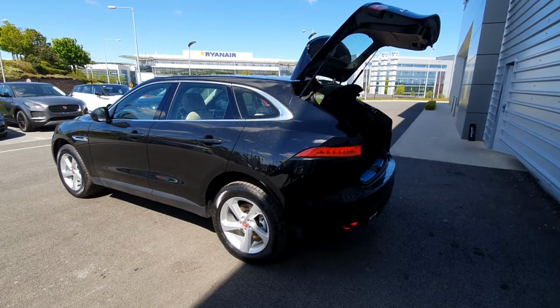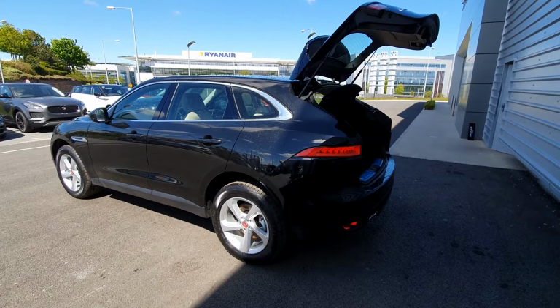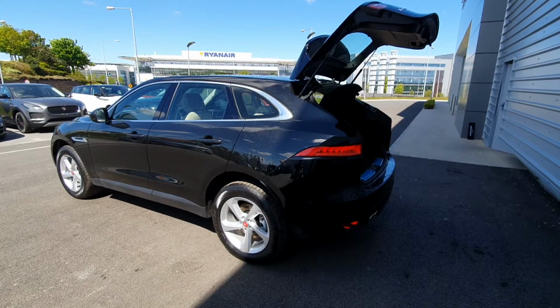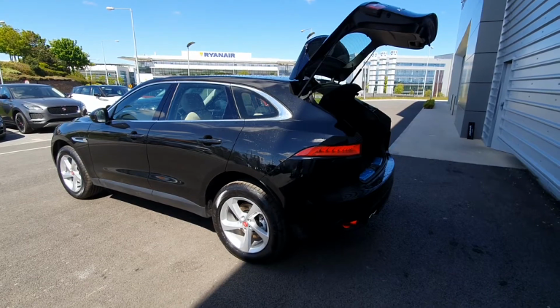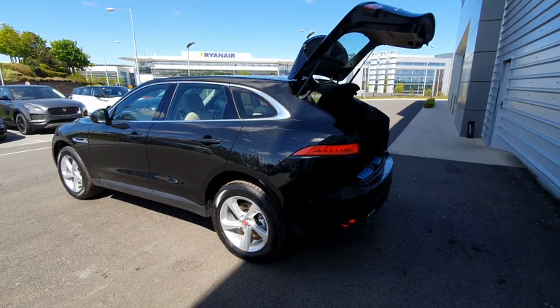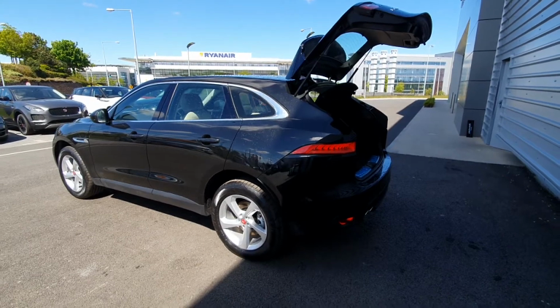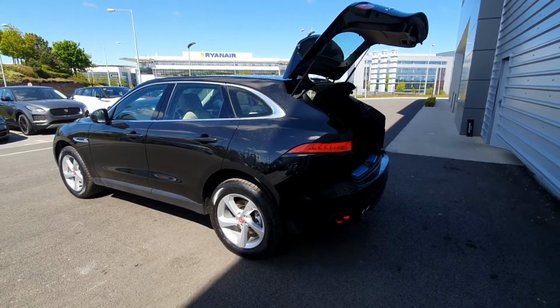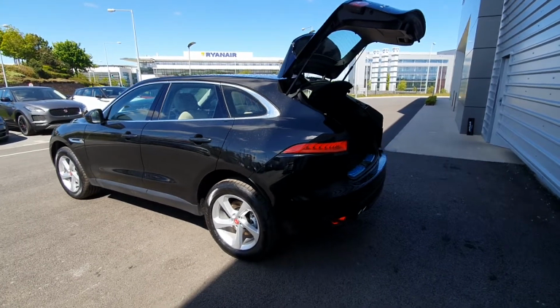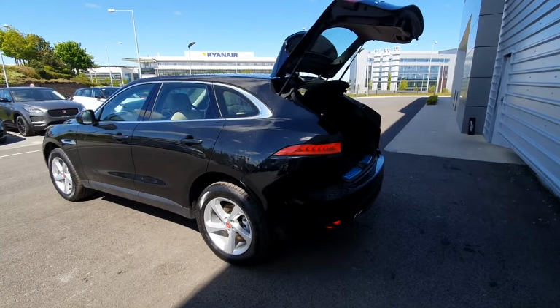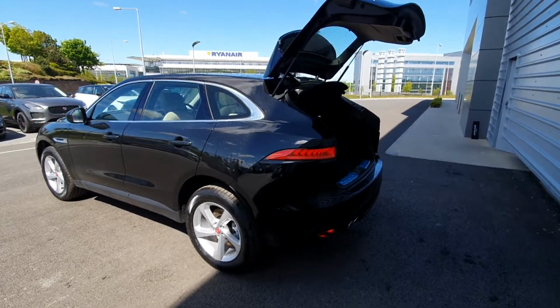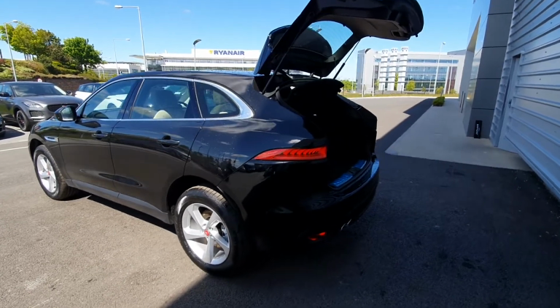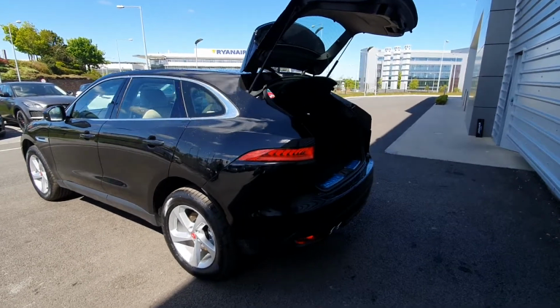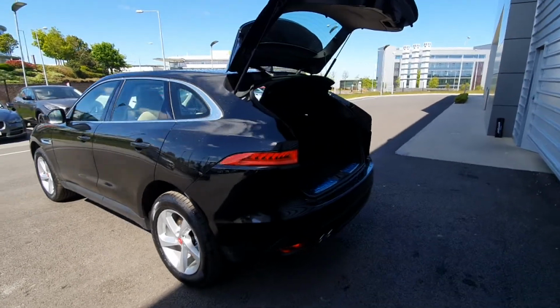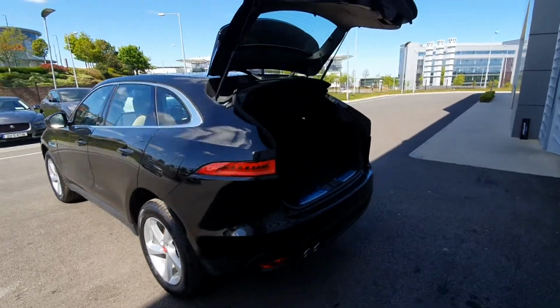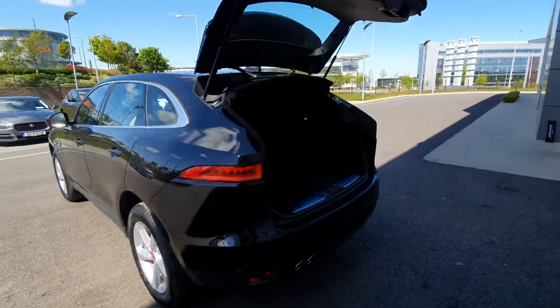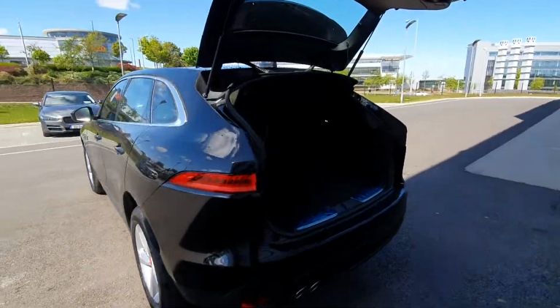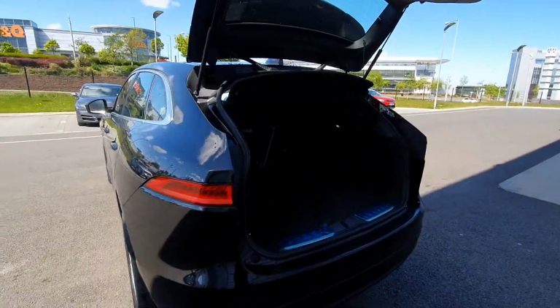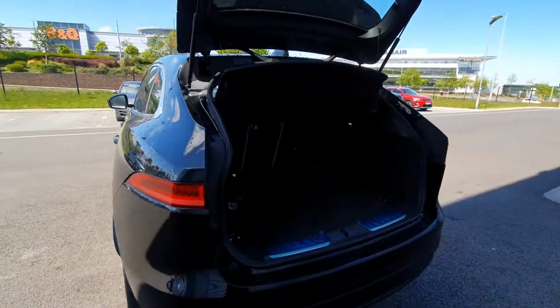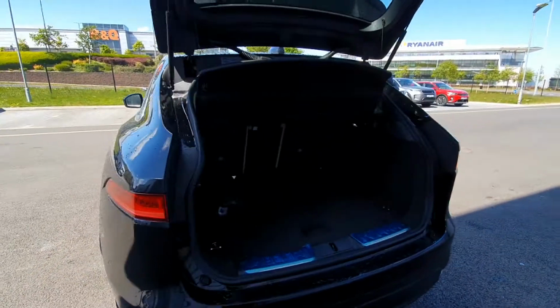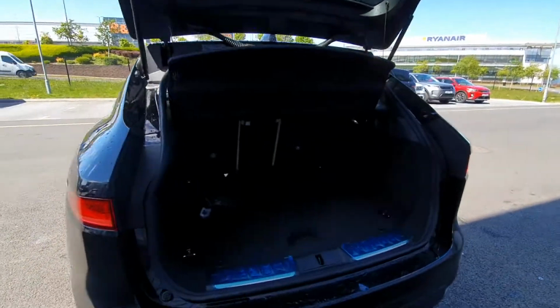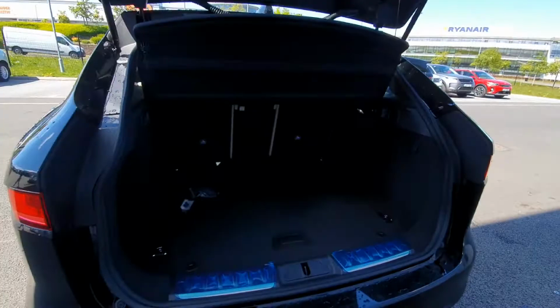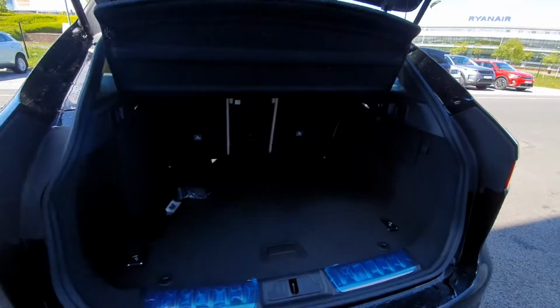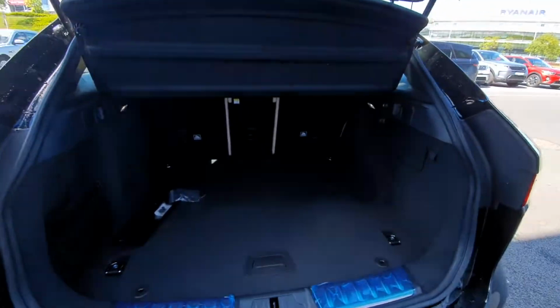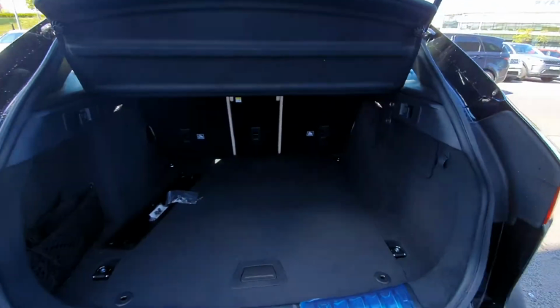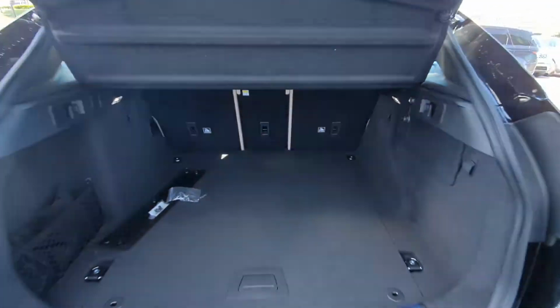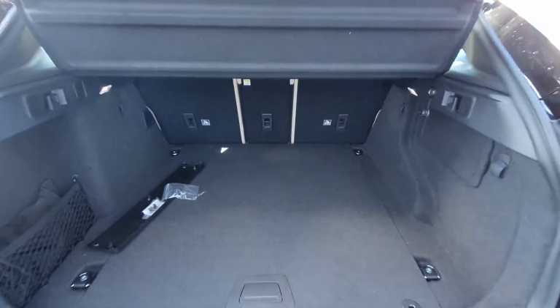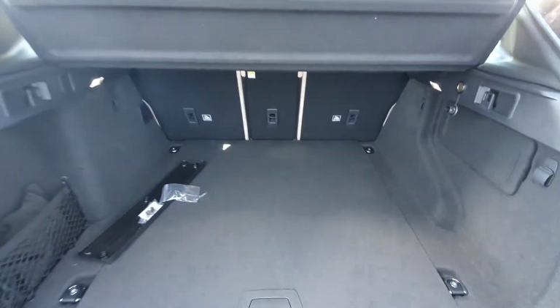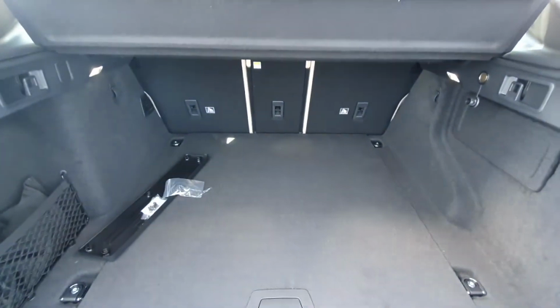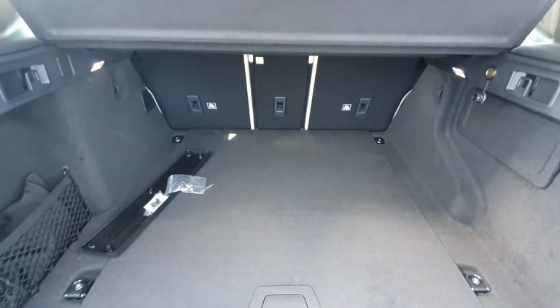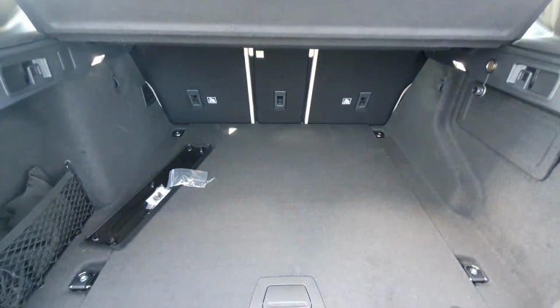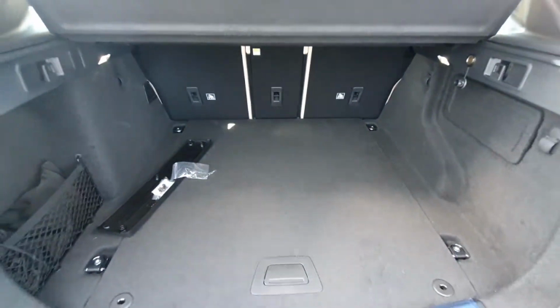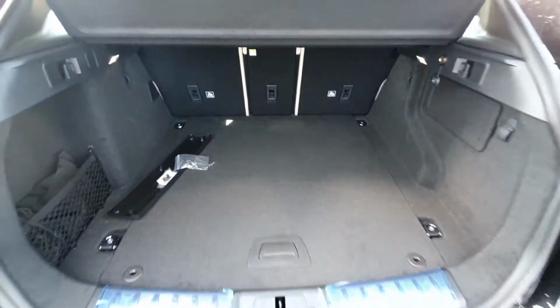From the rear of the vehicle you have a rear camera and you also have front and rear parking sensors, a very large capacity boot space, split-fold rear seats and a spare wheel as well.